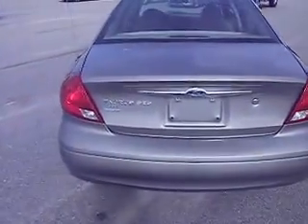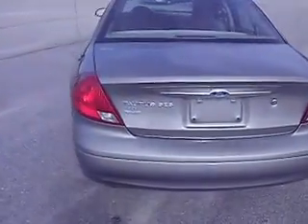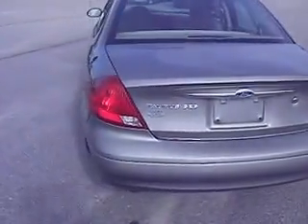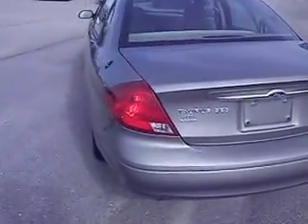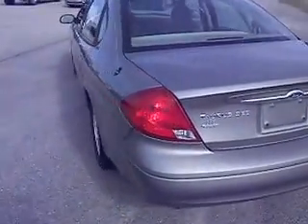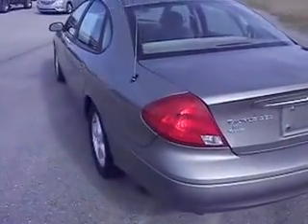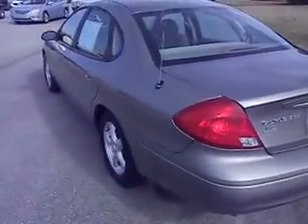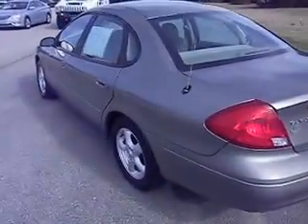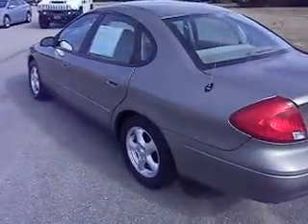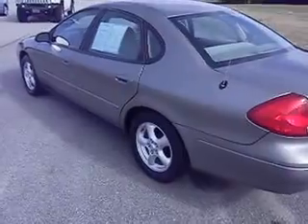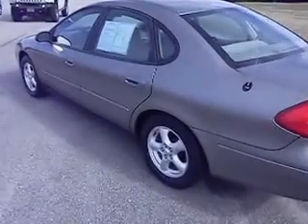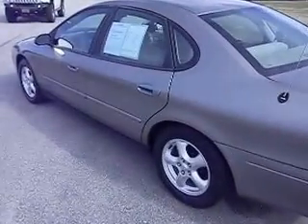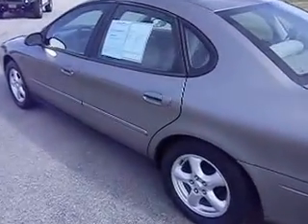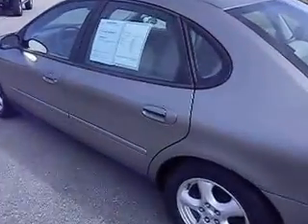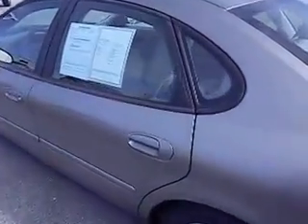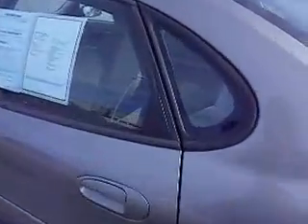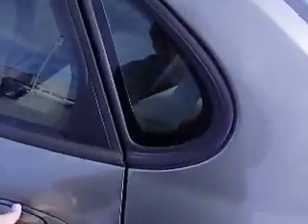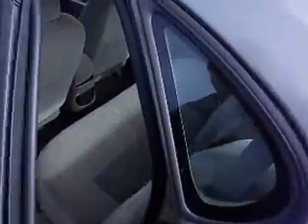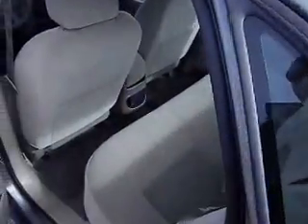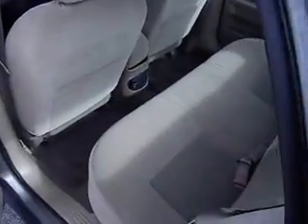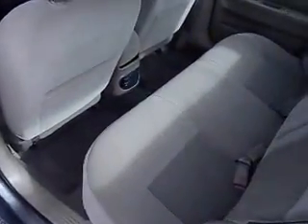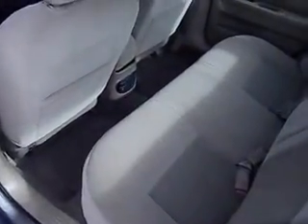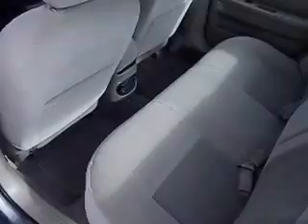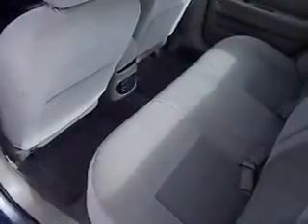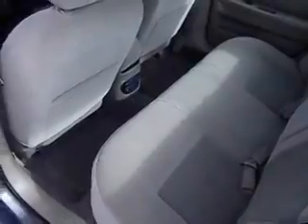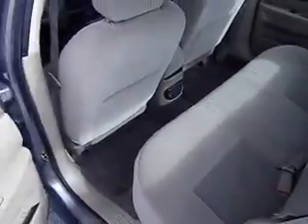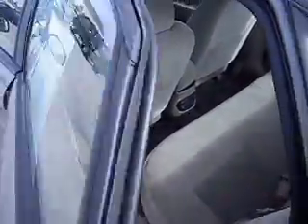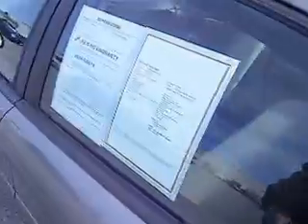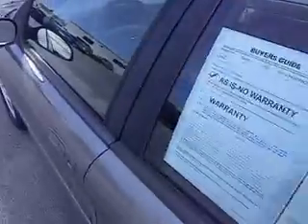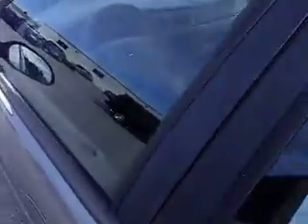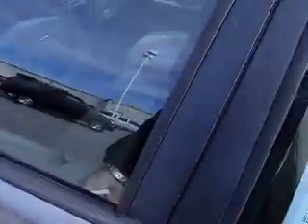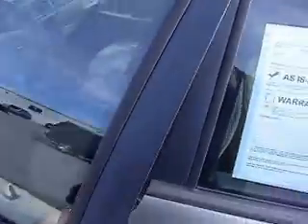This Taurus is in great condition. You won't believe the miles — I will show you those in just one minute. In the back seat you have plenty of room, and you do have cloth seats, which are very easy to keep clean.